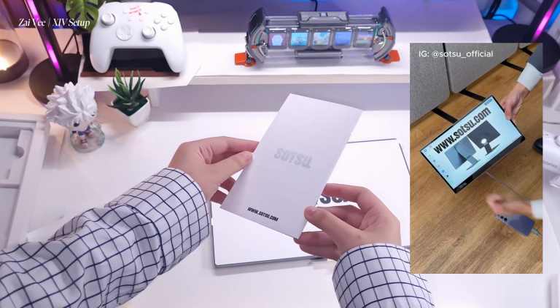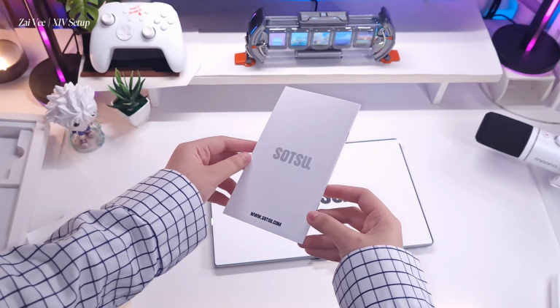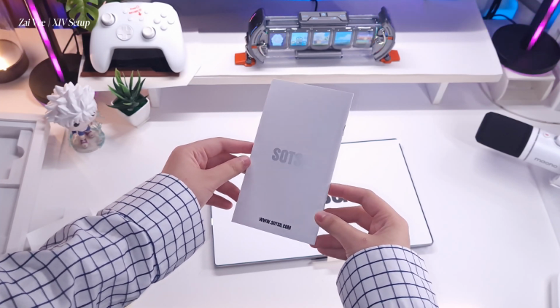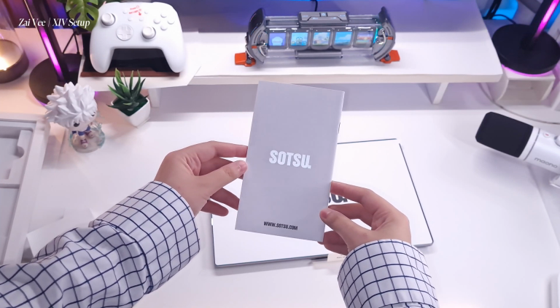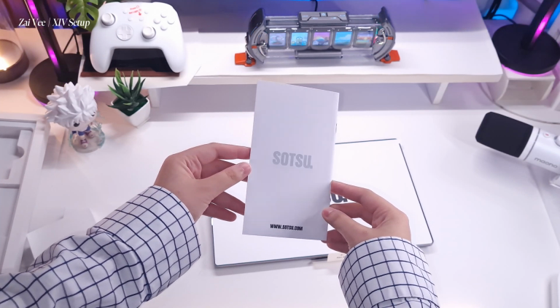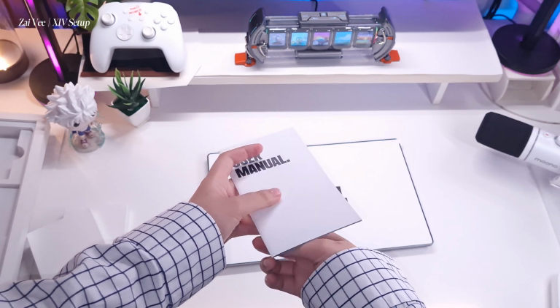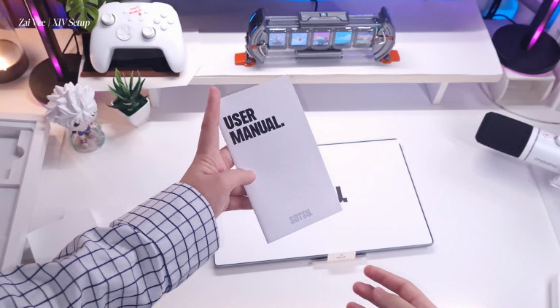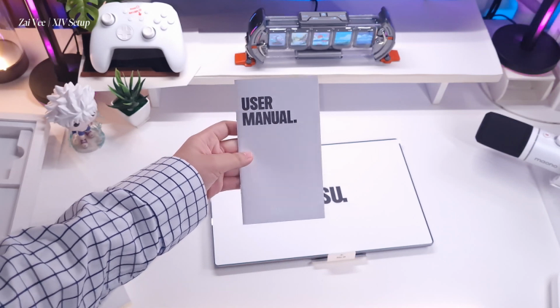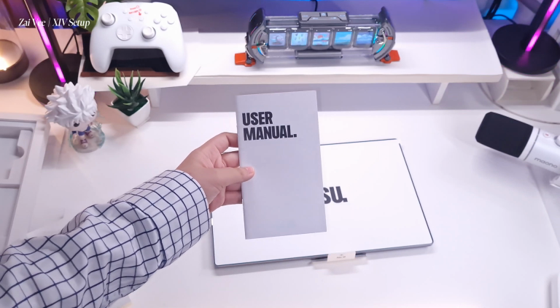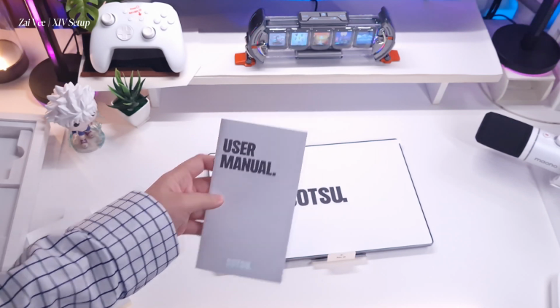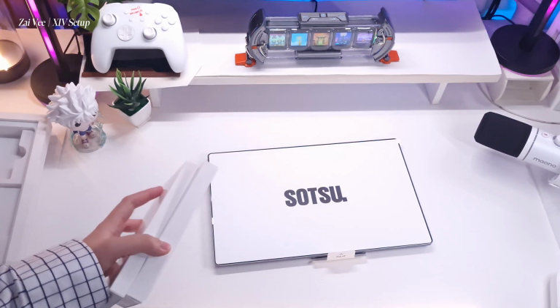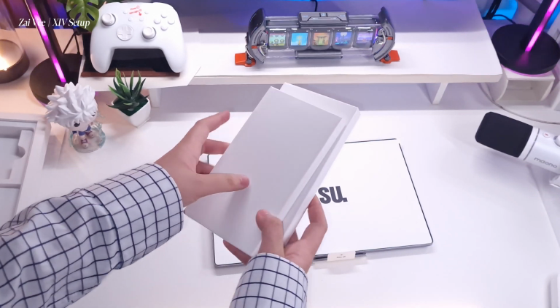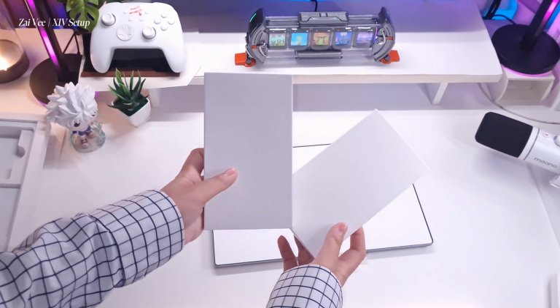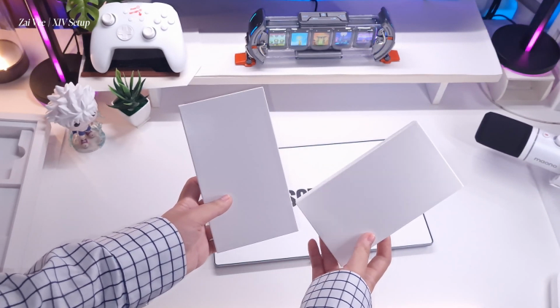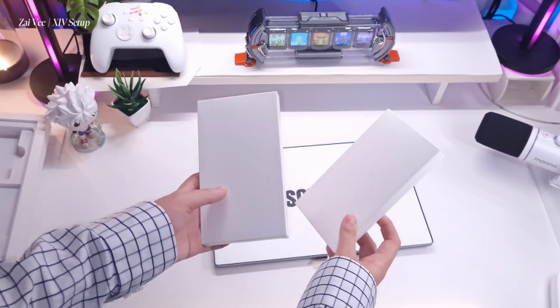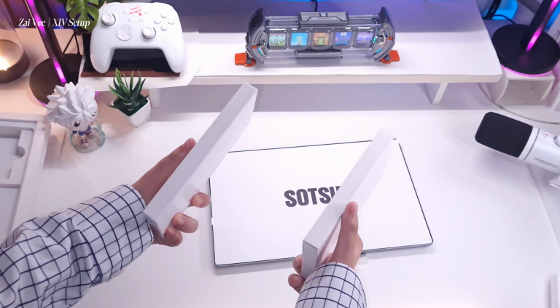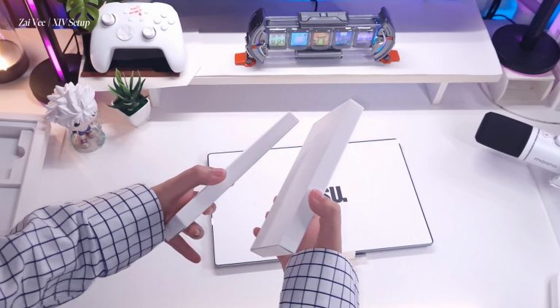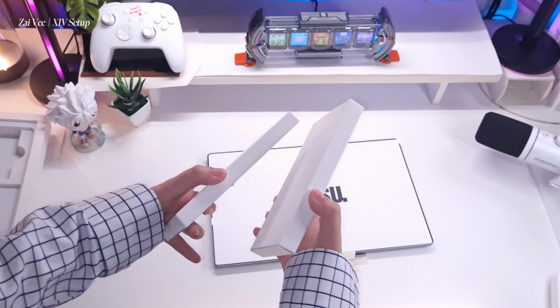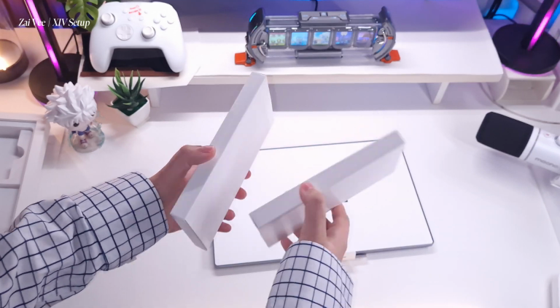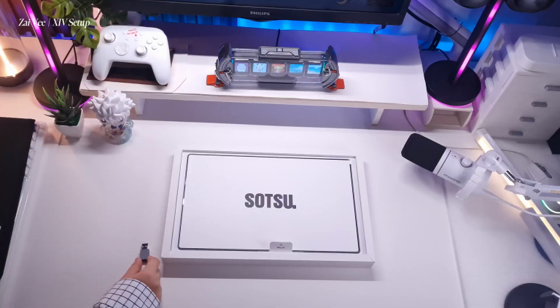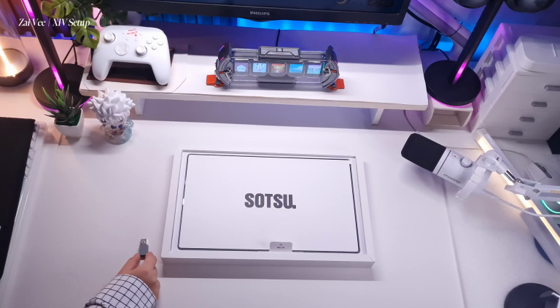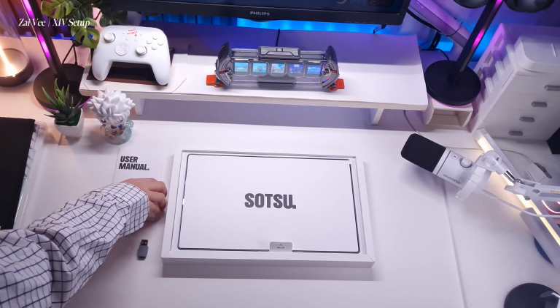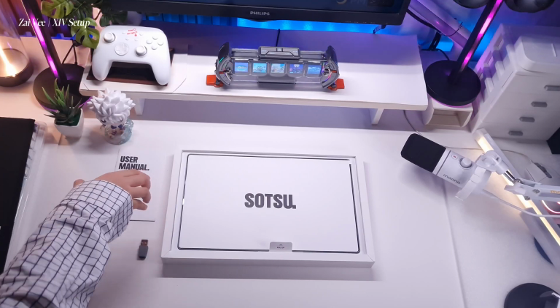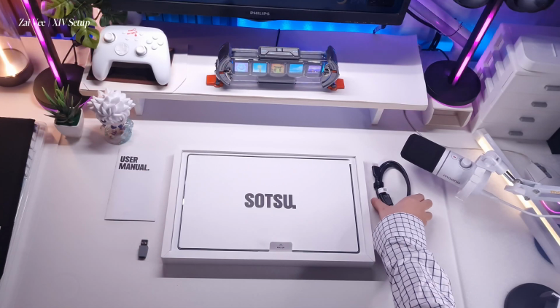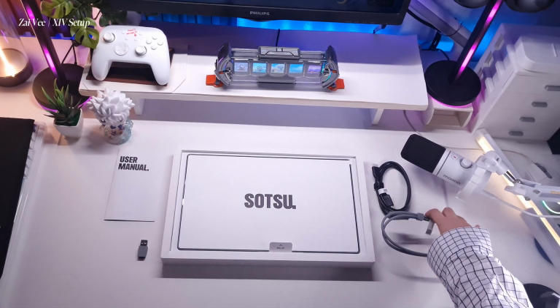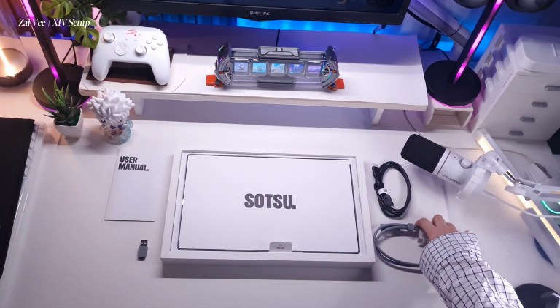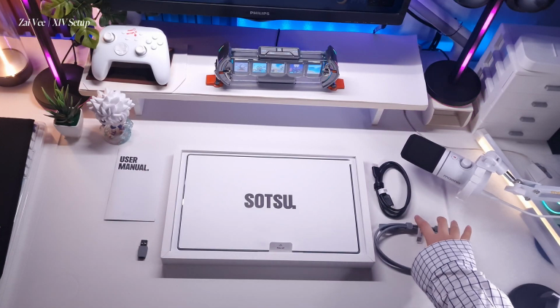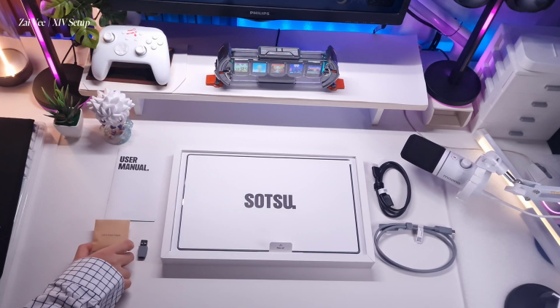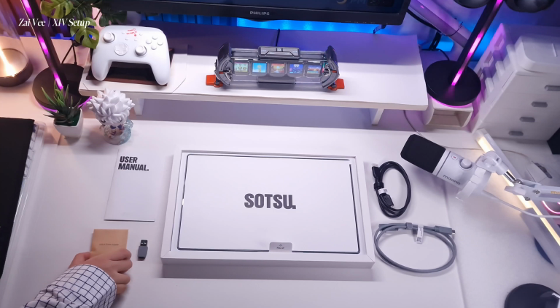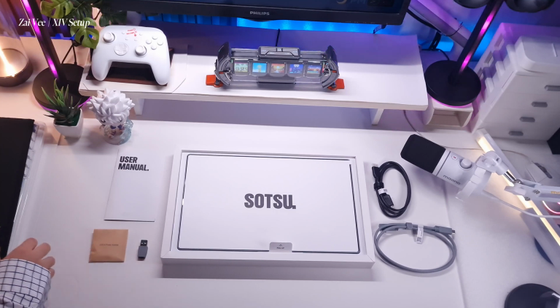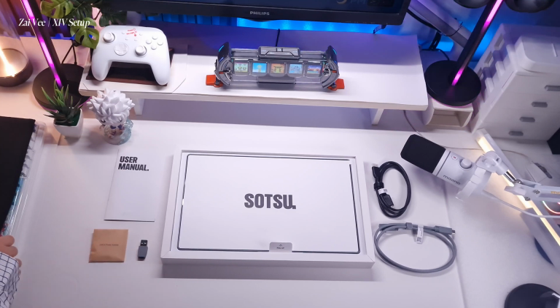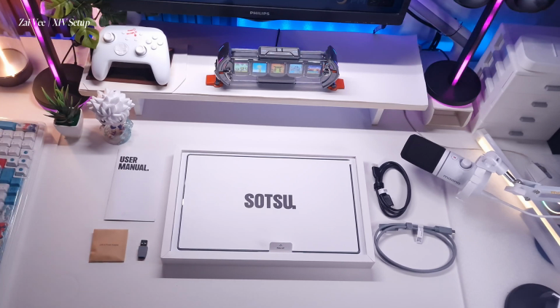This is very minimalistic, and look at the manual — it is very aesthetic: the font, the layout, everything just complements very well. As a creative enthusiast, I could literally display this manual inside my room.